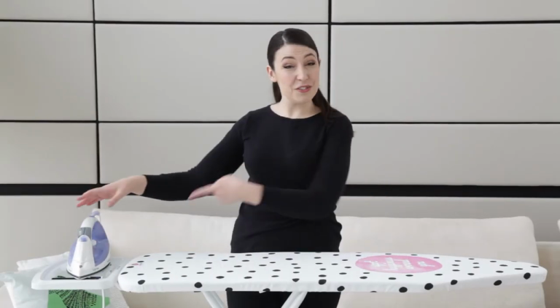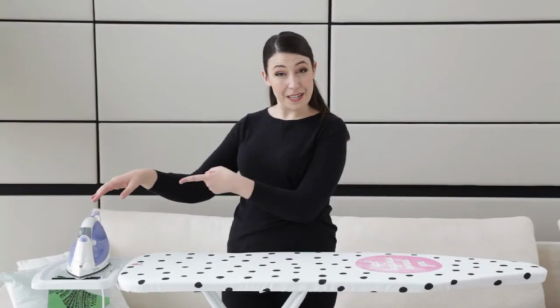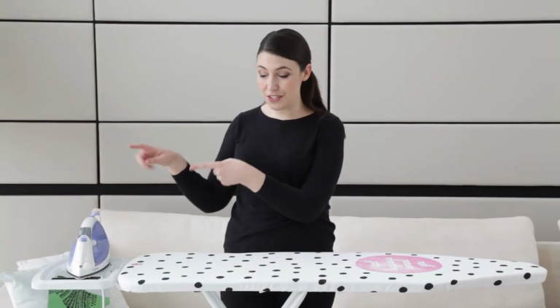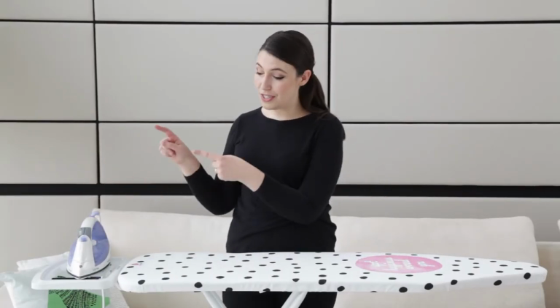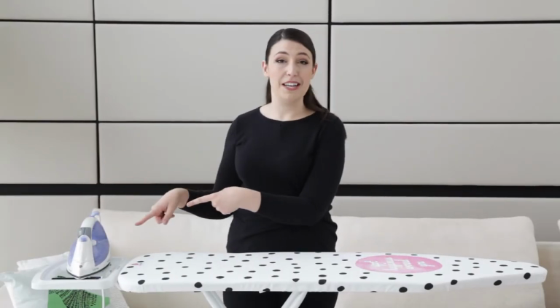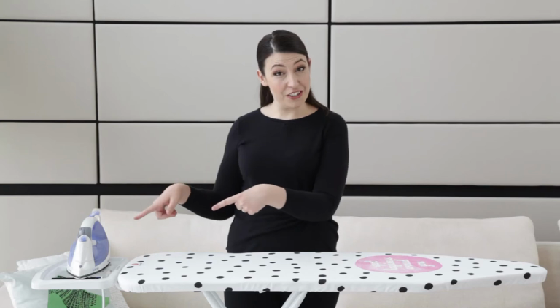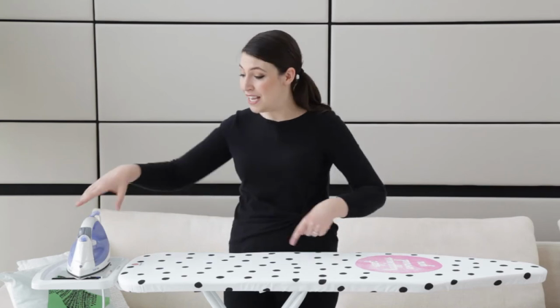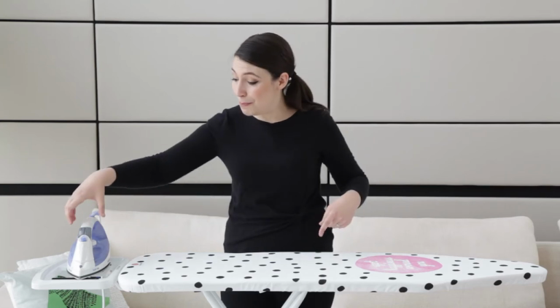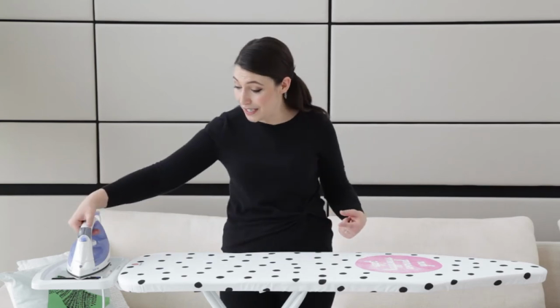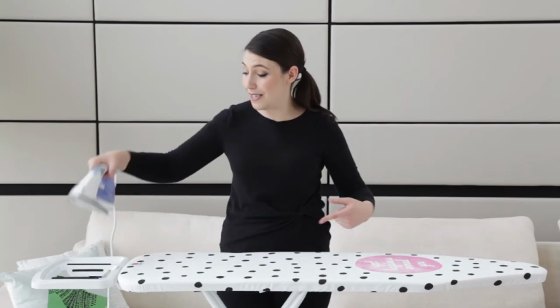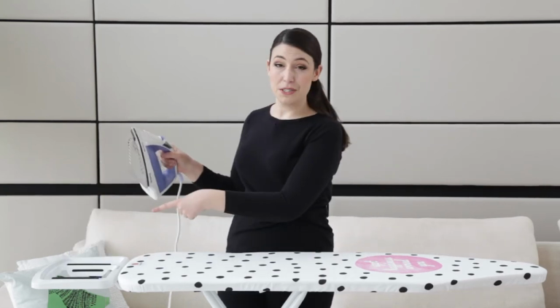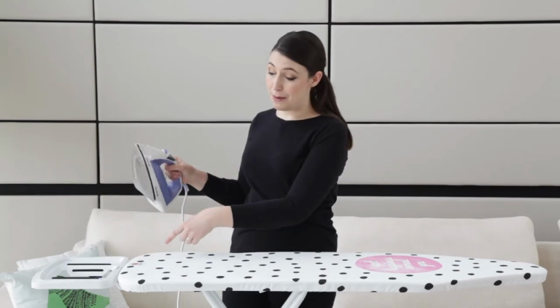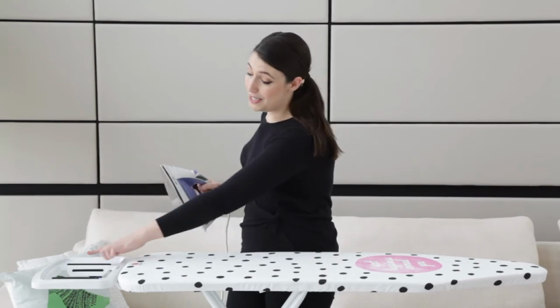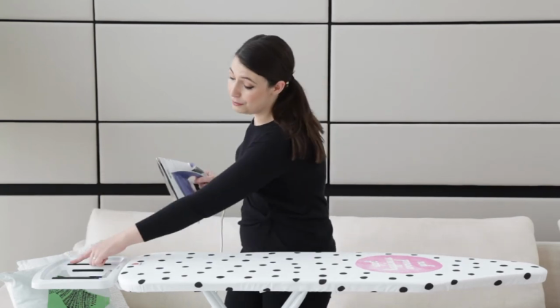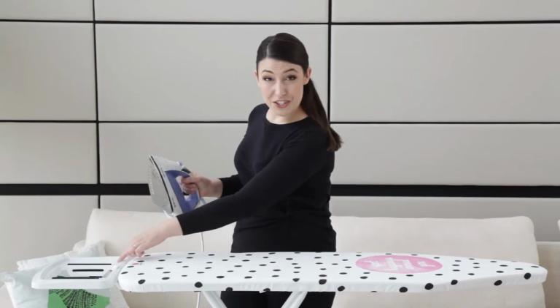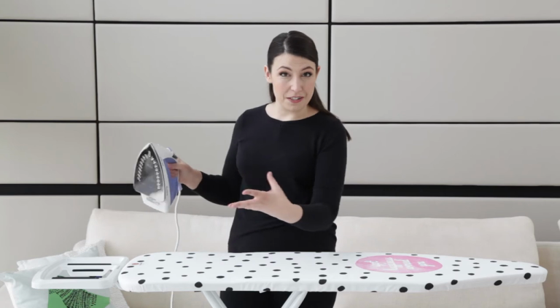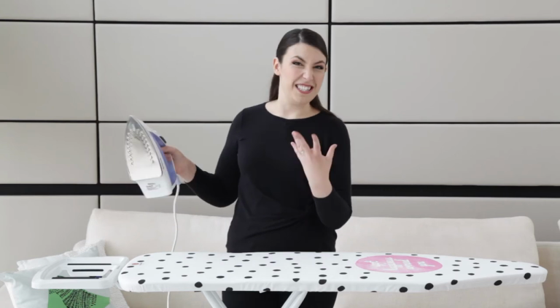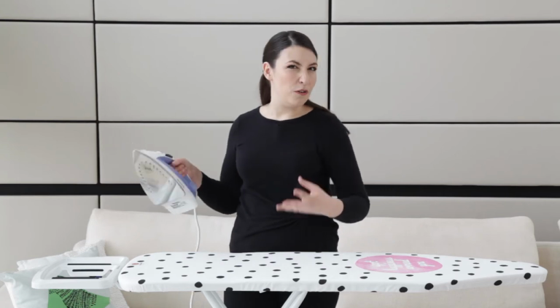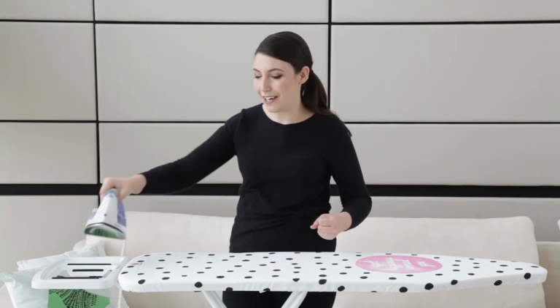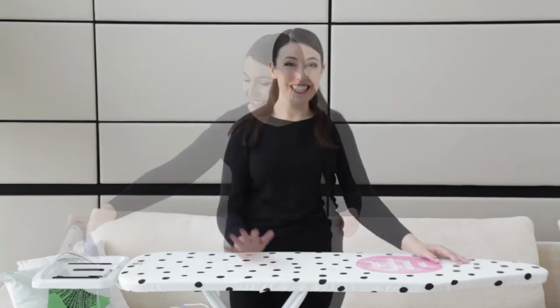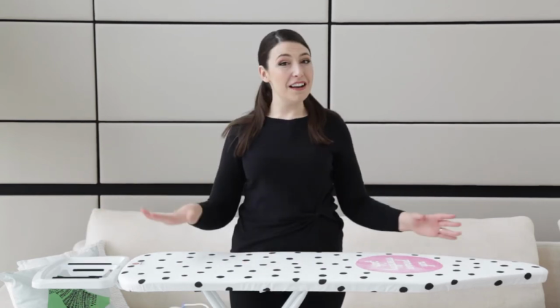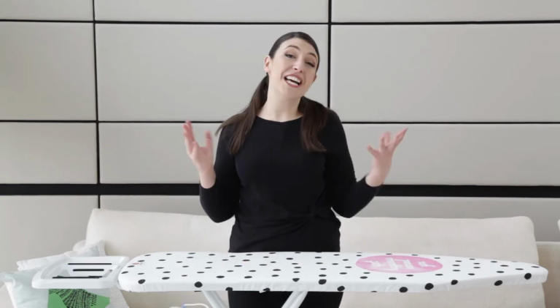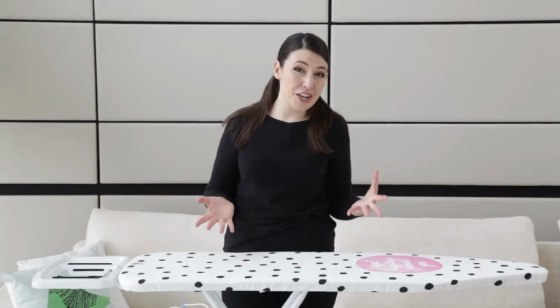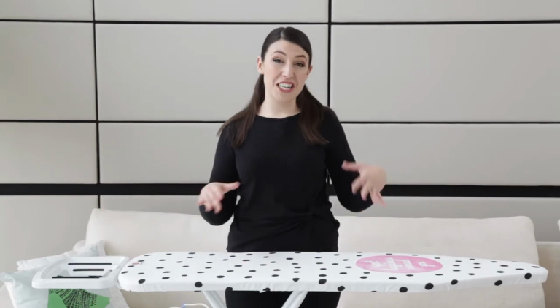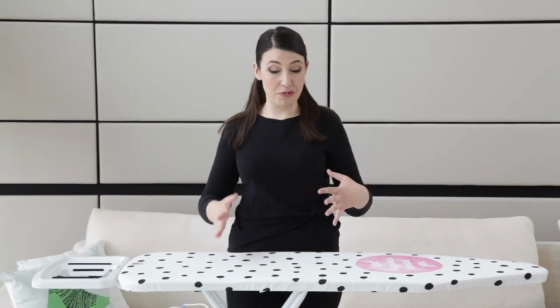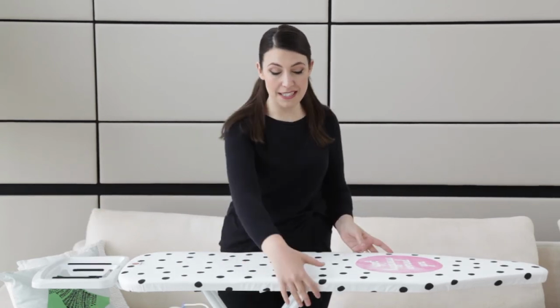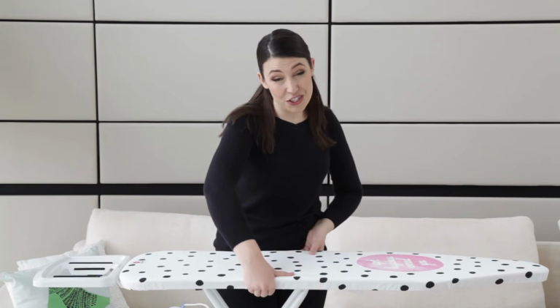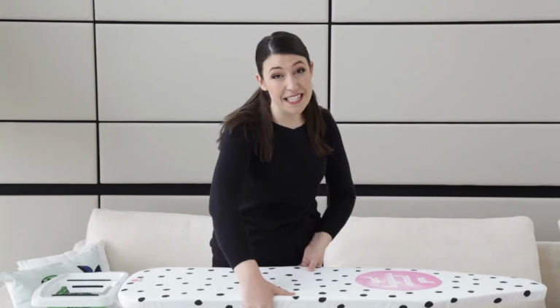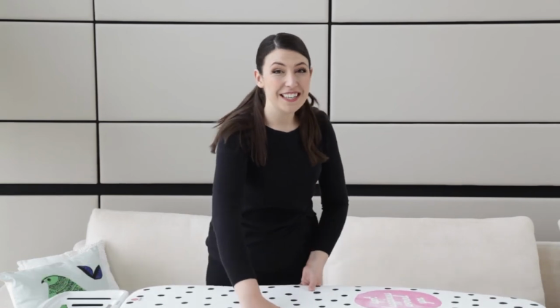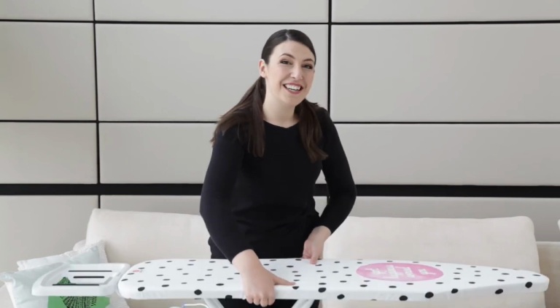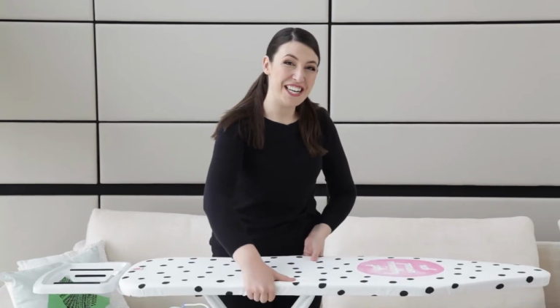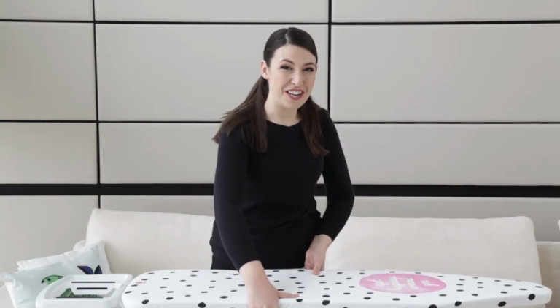There's also this plate for storing your steam iron while you're ironing, and it's perfect for allowing the steam to escape with these gripping strips so that your iron doesn't slip off or move around. The ironing board adjusts for different heights — you just squeeze and lock into different heights.